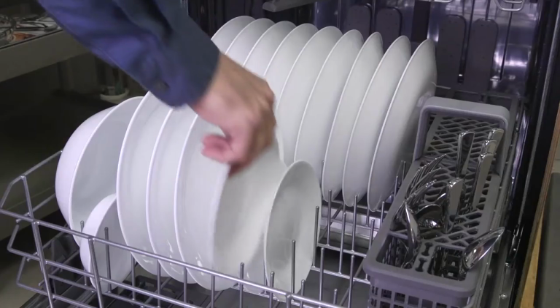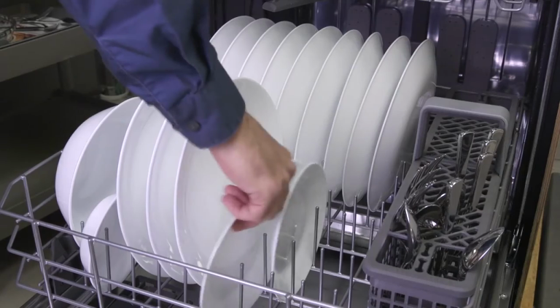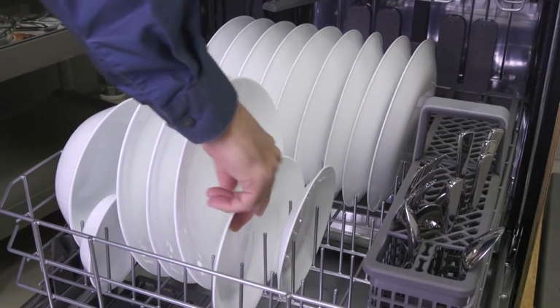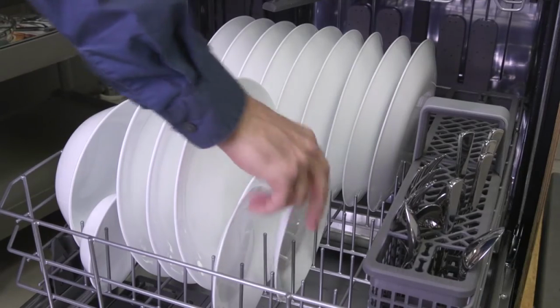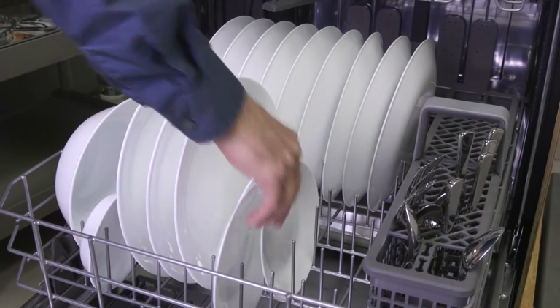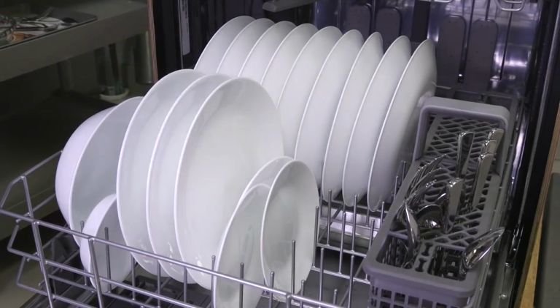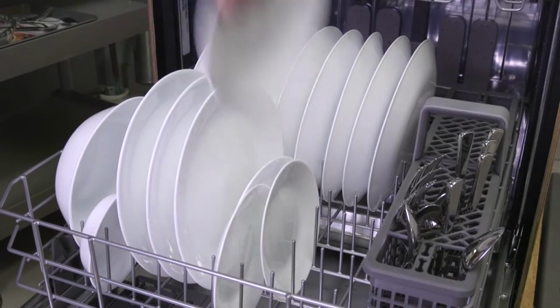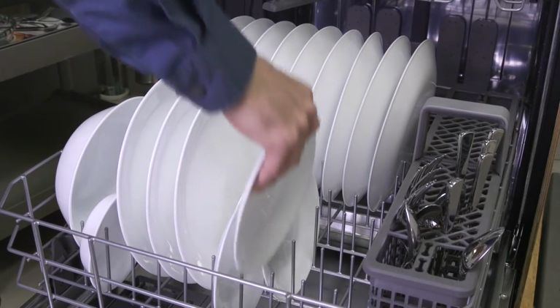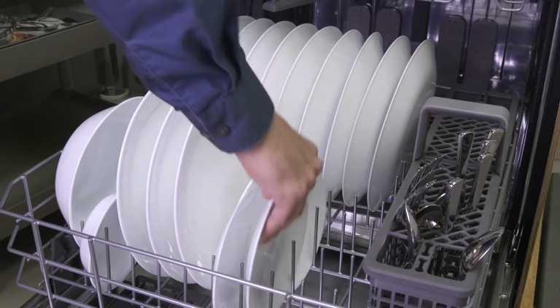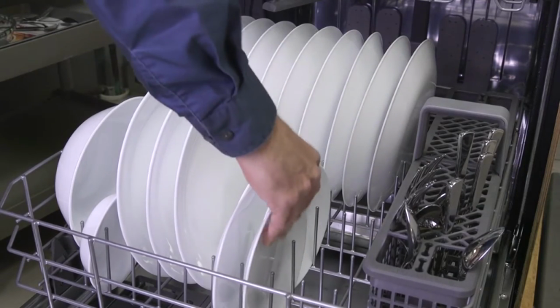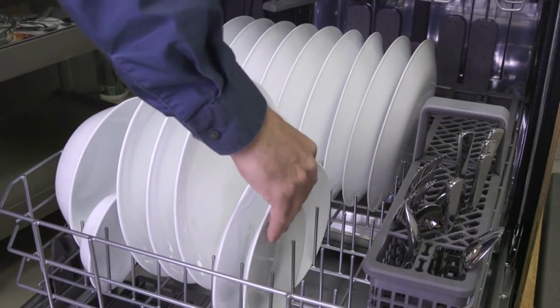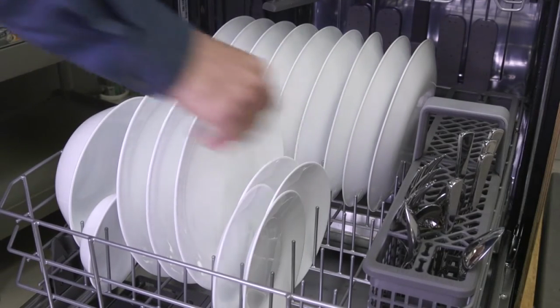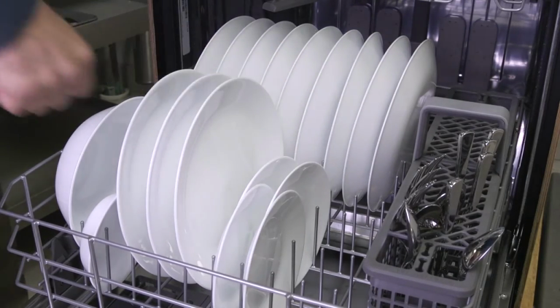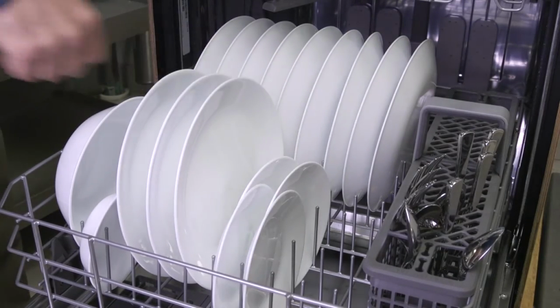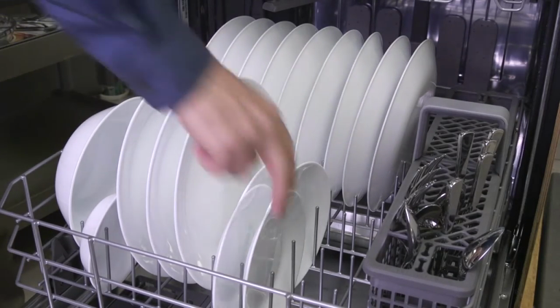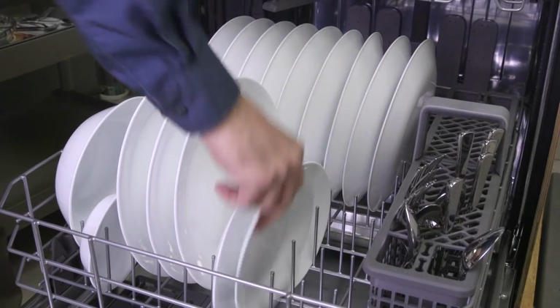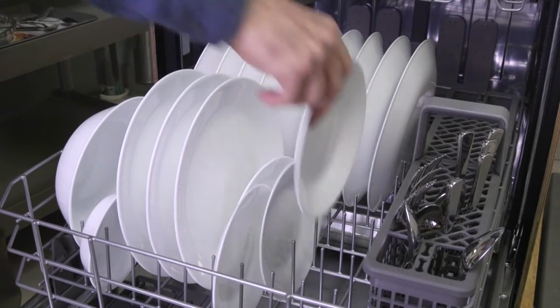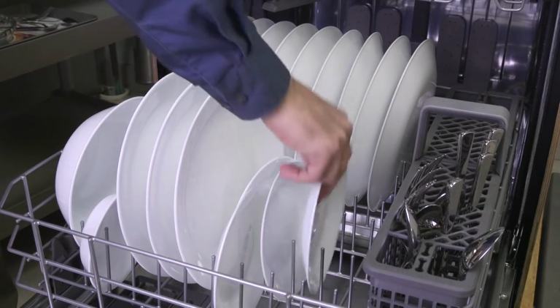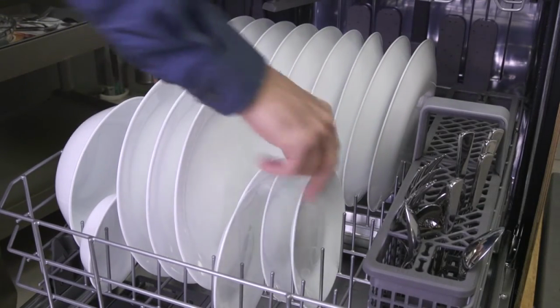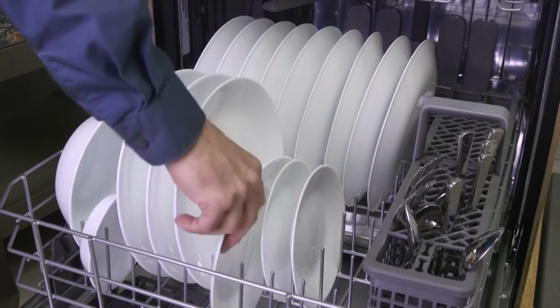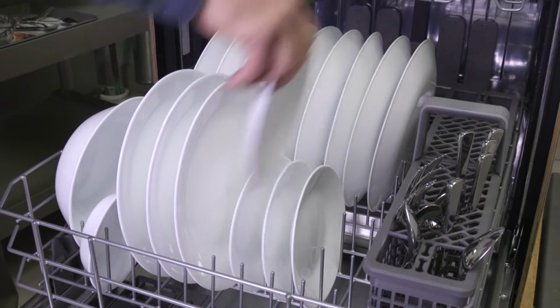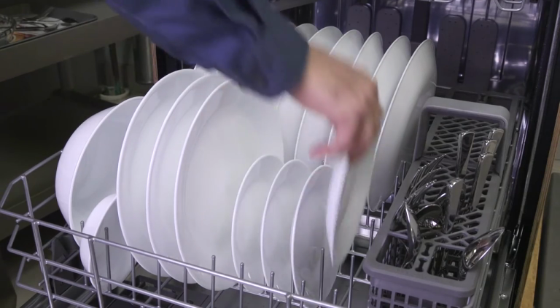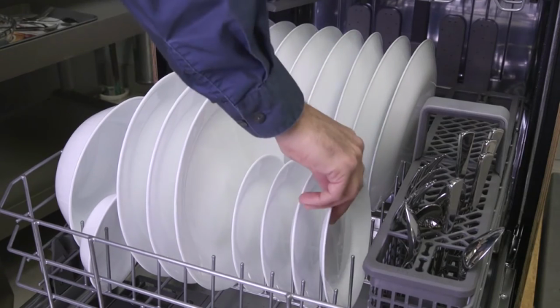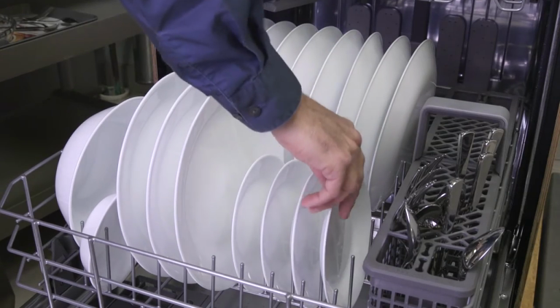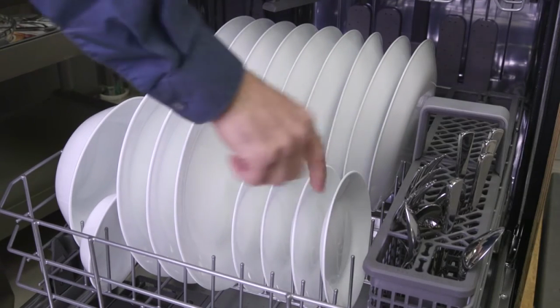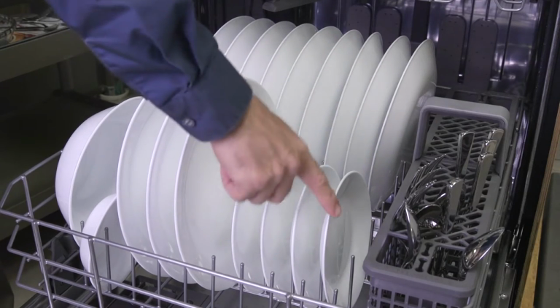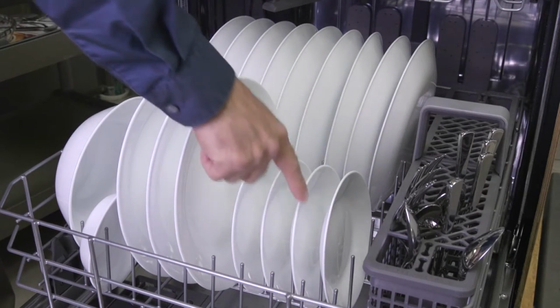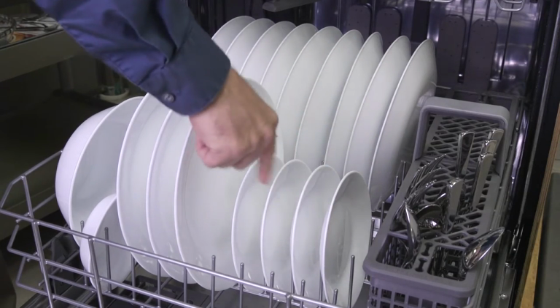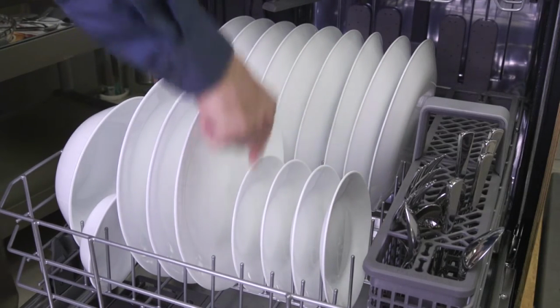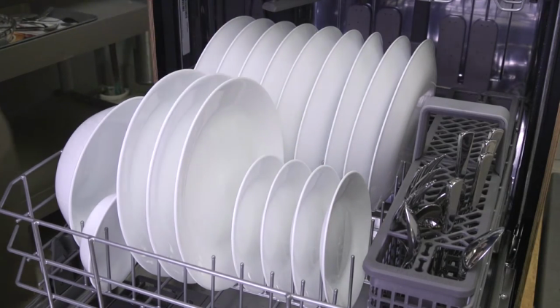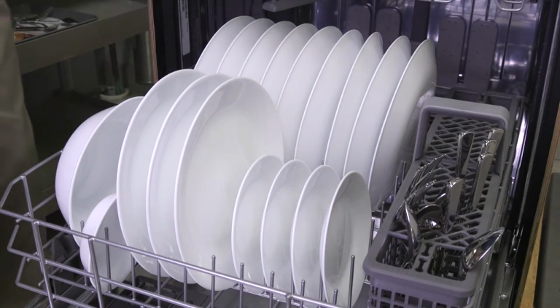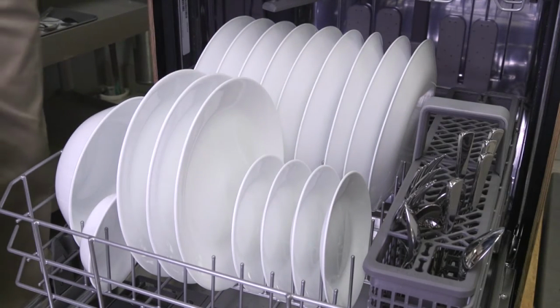Tip number one: load the dishwasher so that all the dishes get a good flow of water. Leave space between the dishes and don't overlap items too close together.